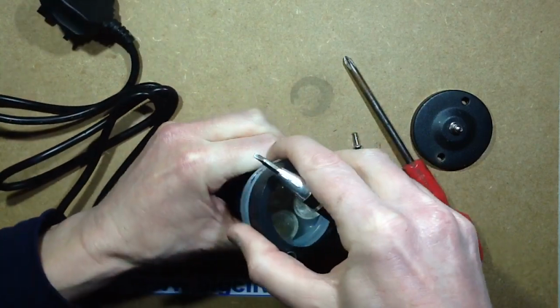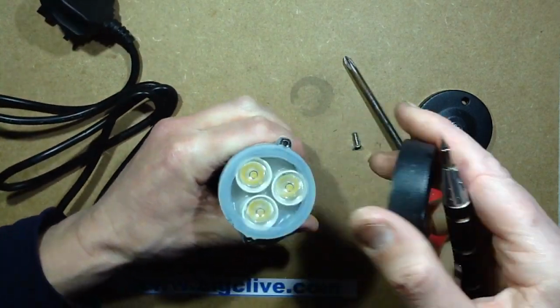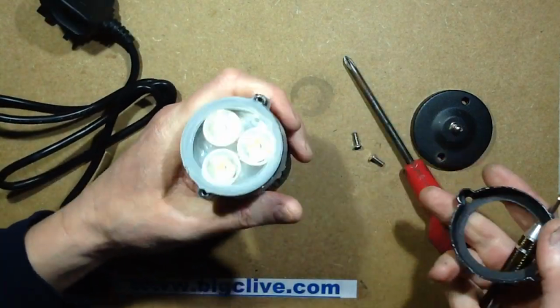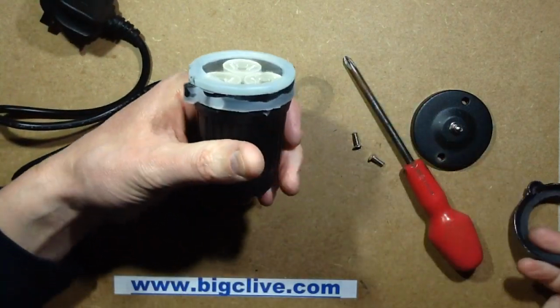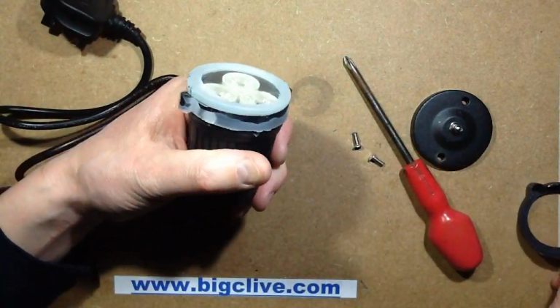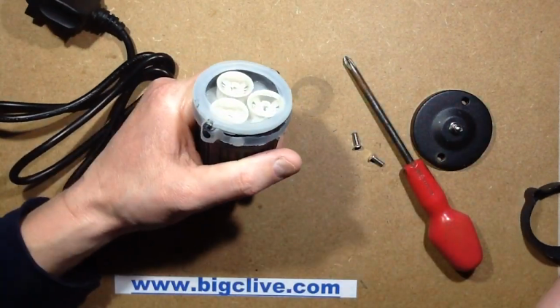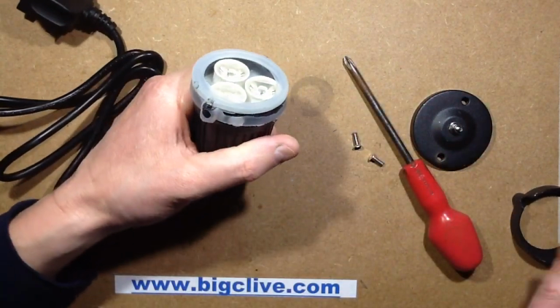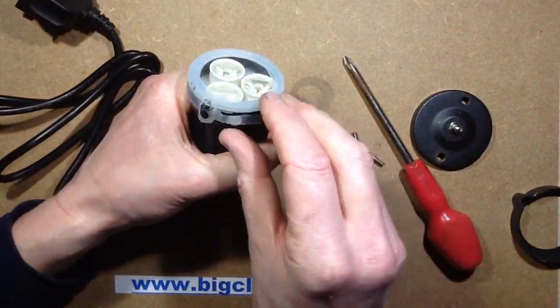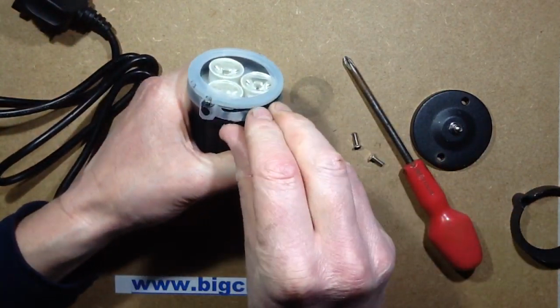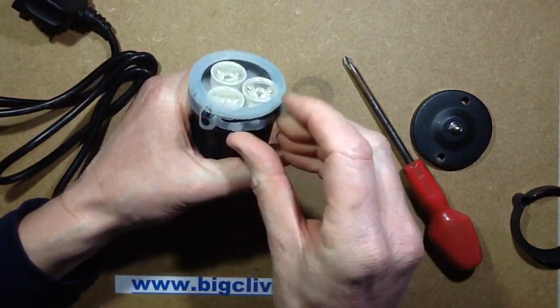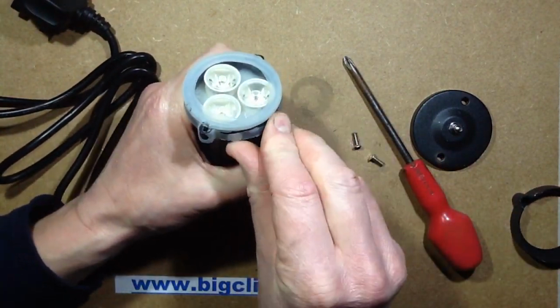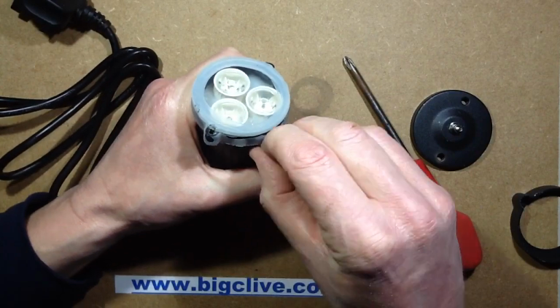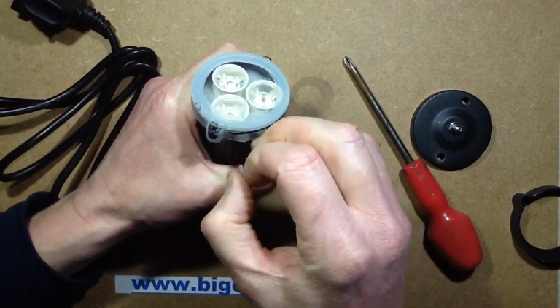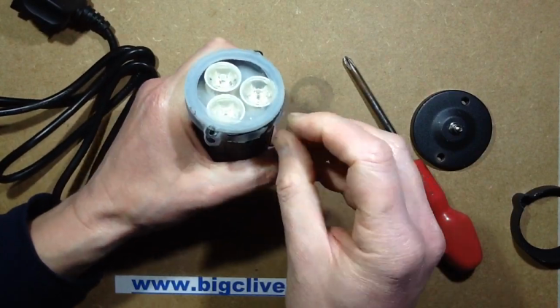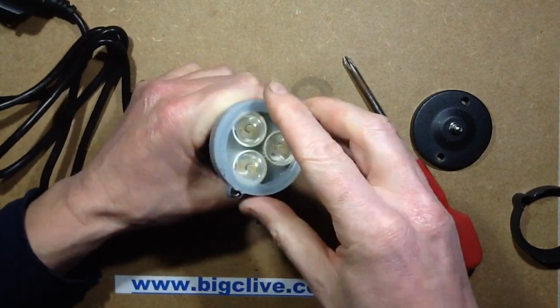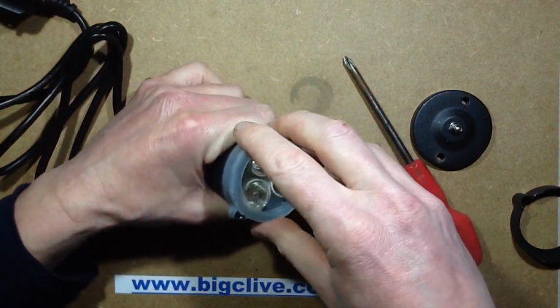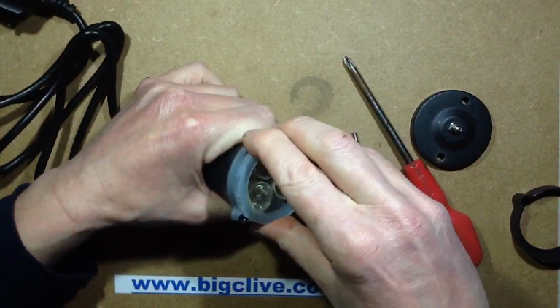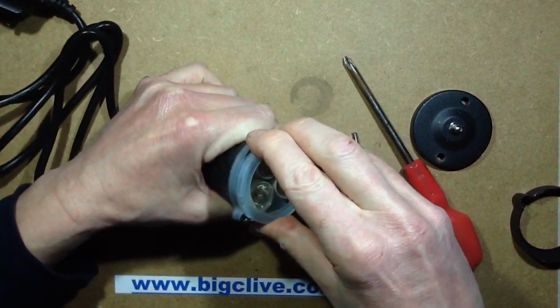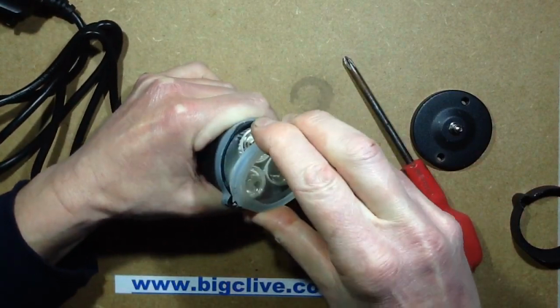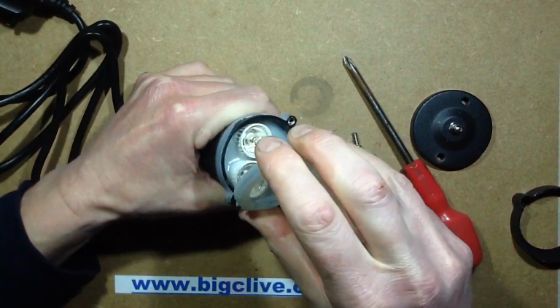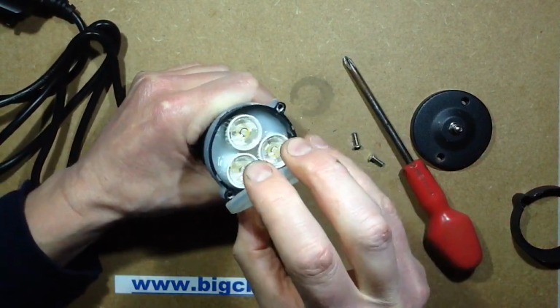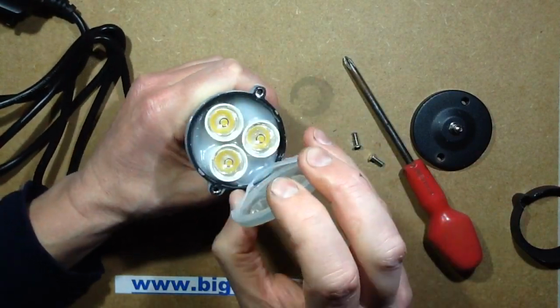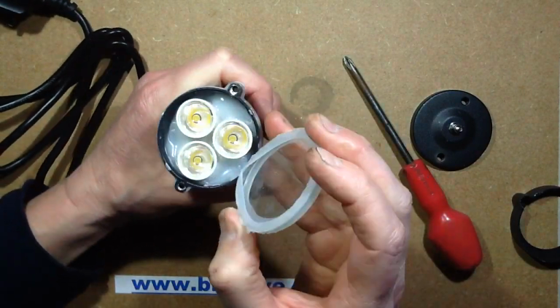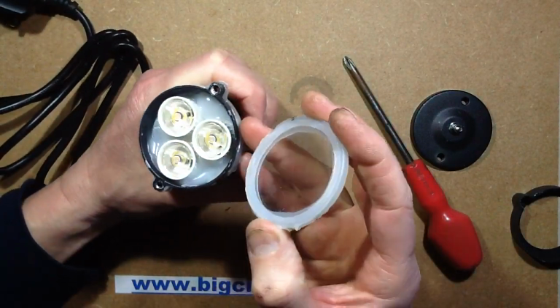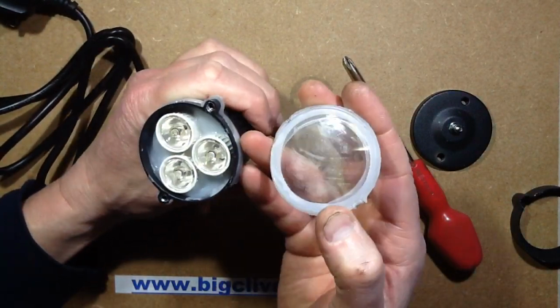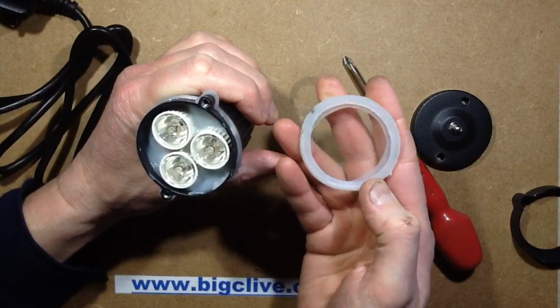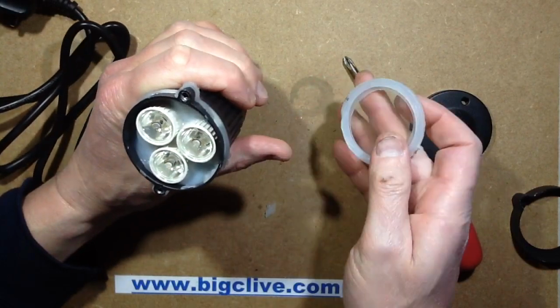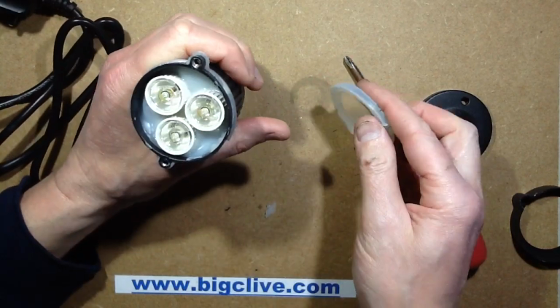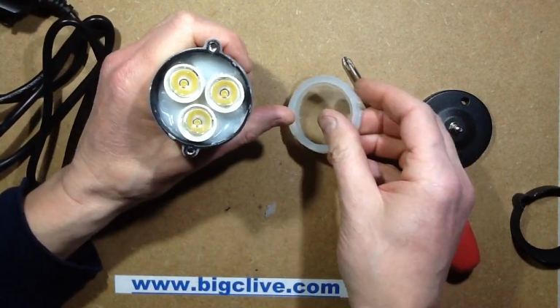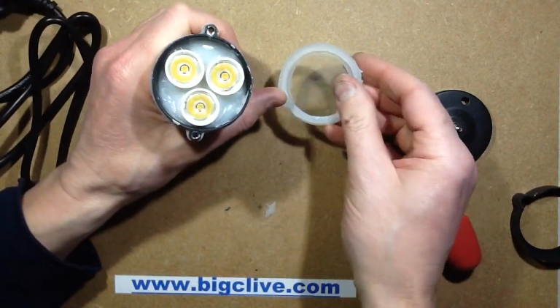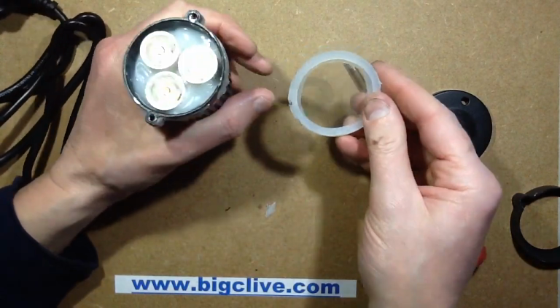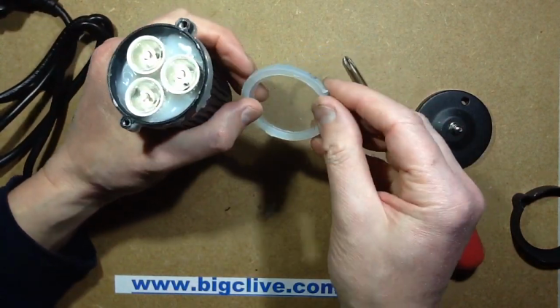It came open a lot easier than I was expecting. Okay, it's probably not very wash proof now. It's absolutely full of gunk.